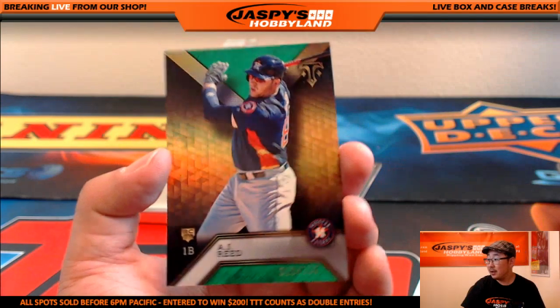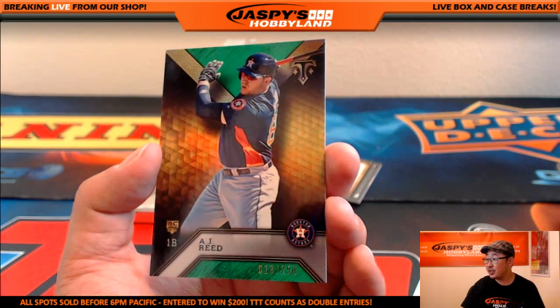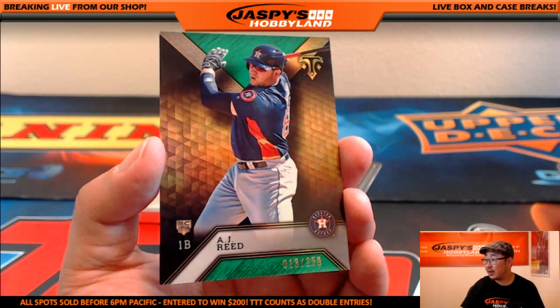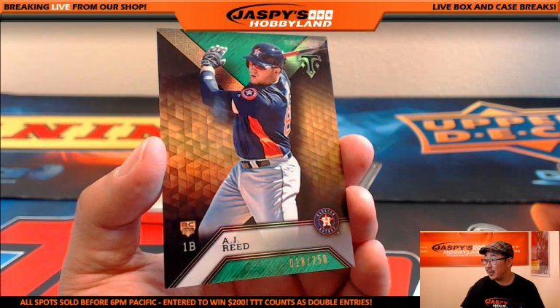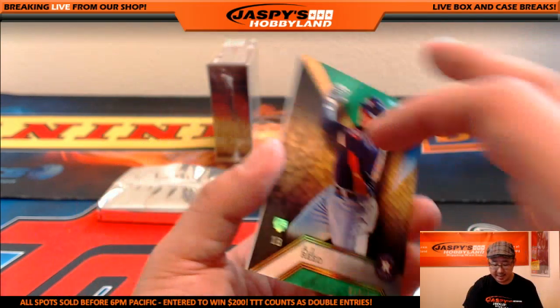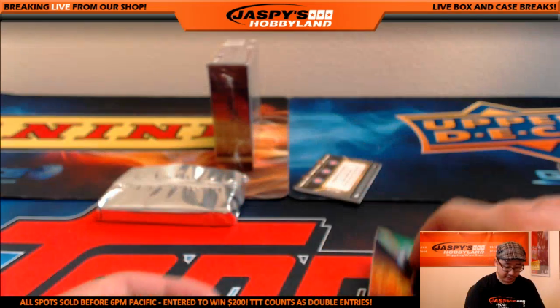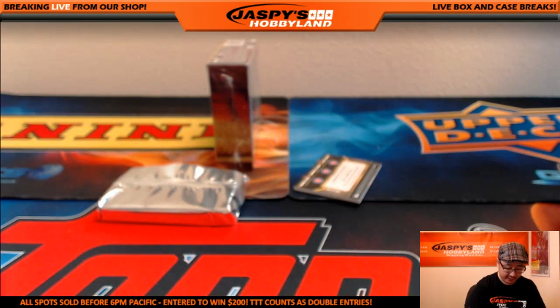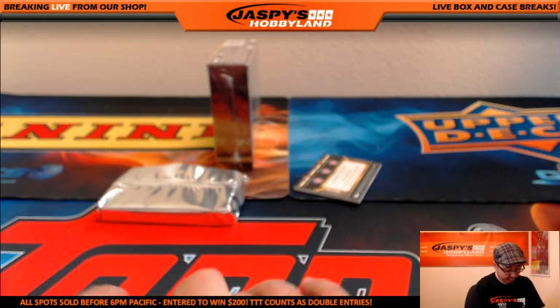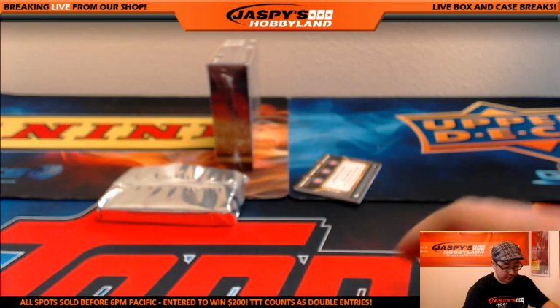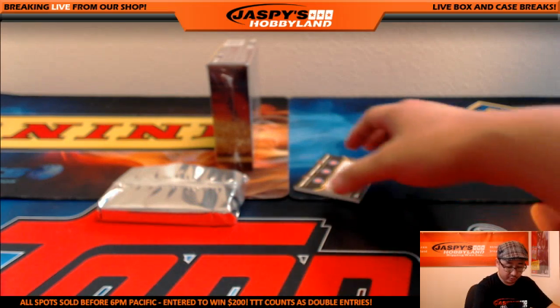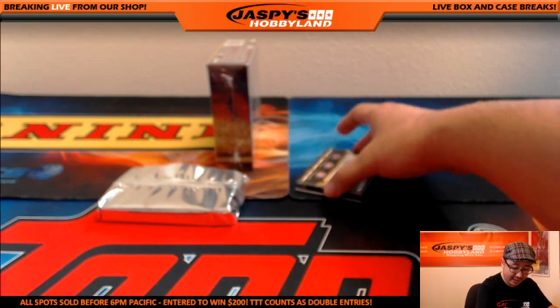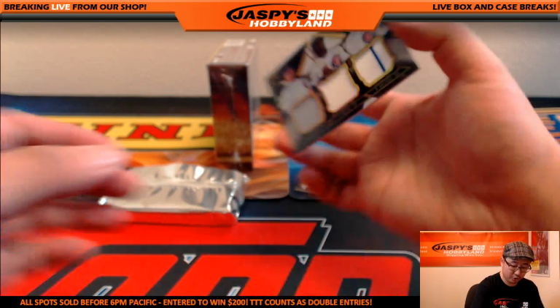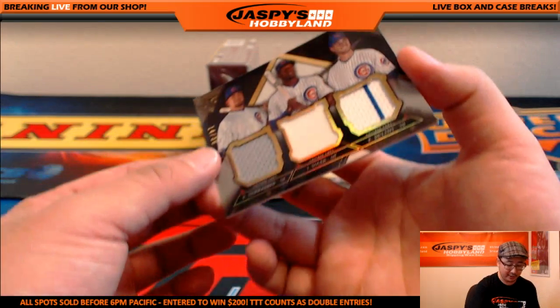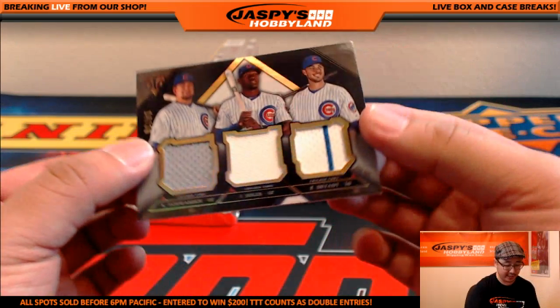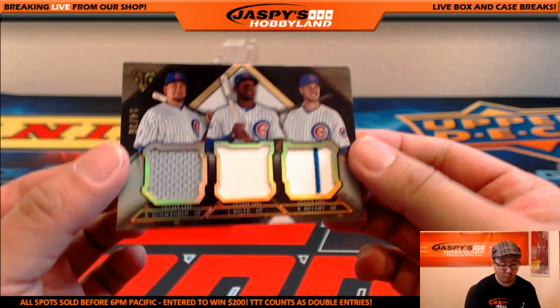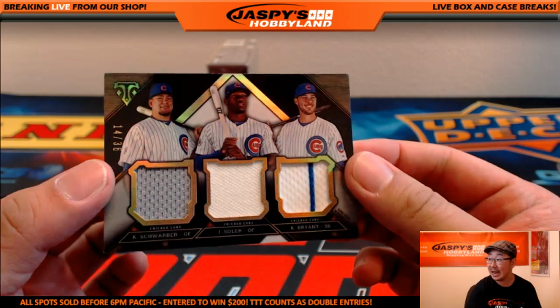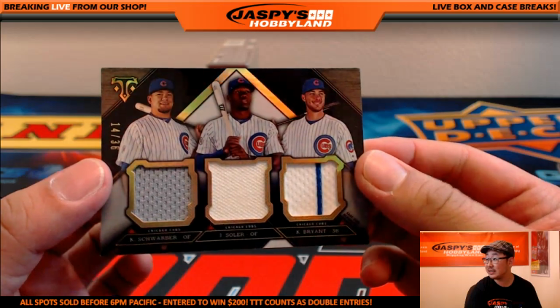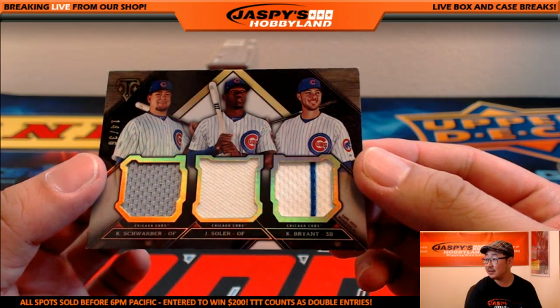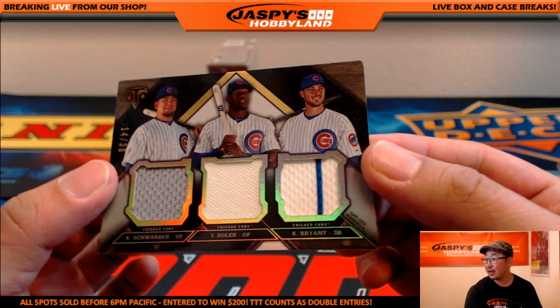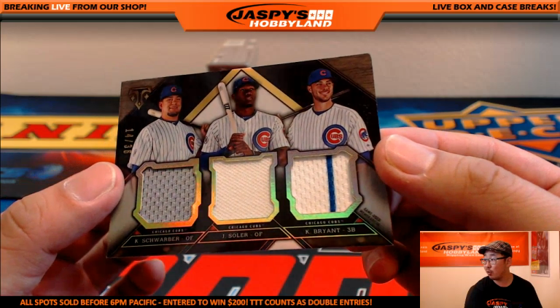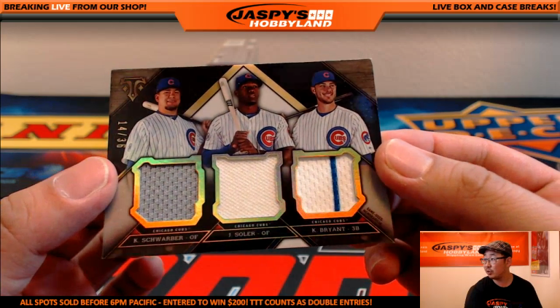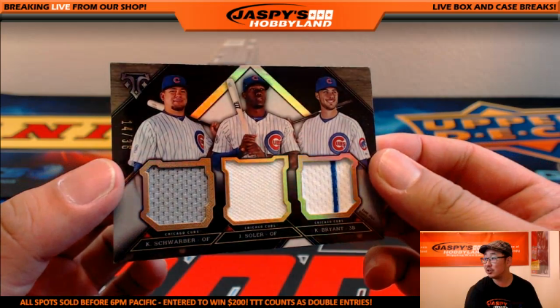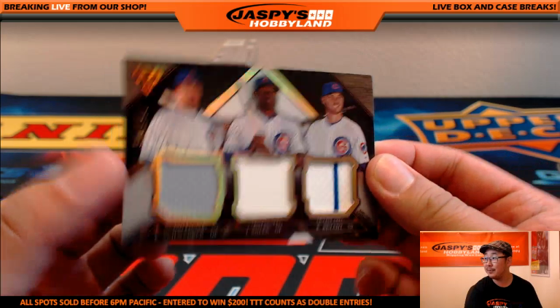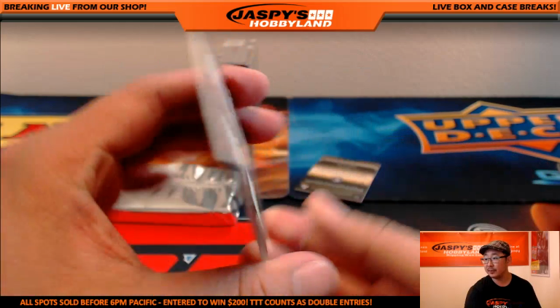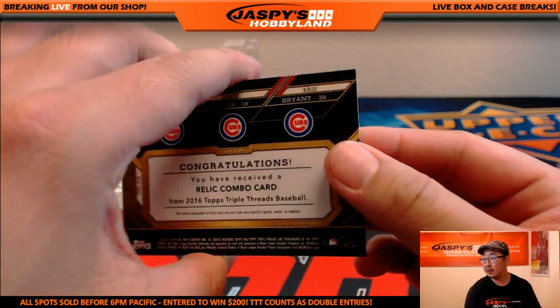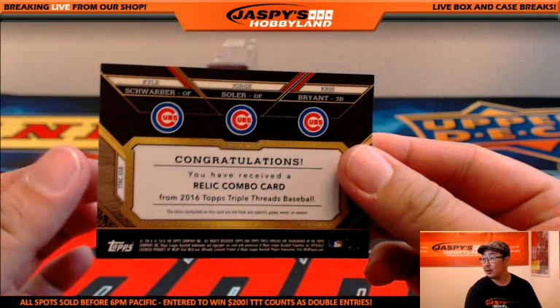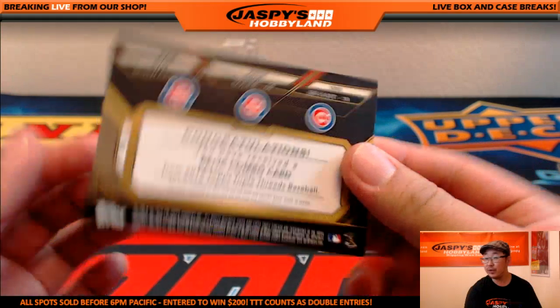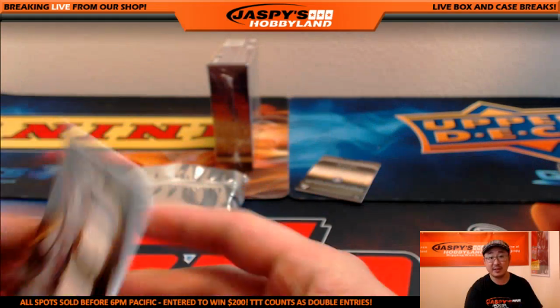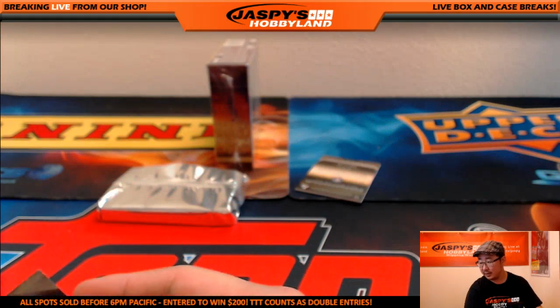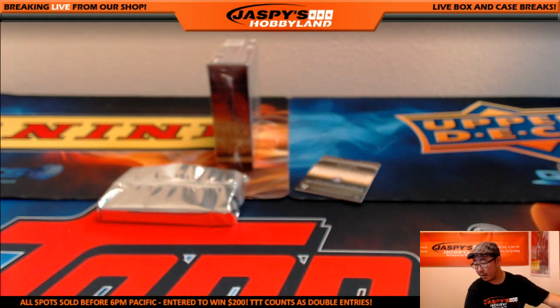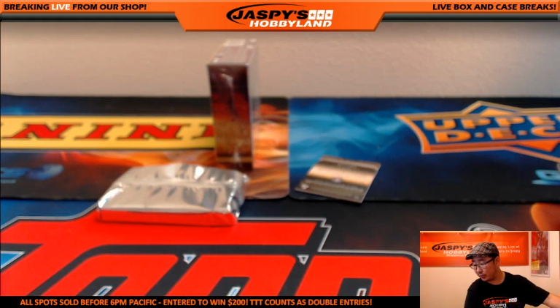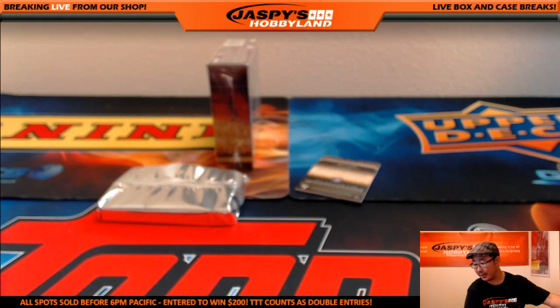There's AJ Reed, 18 out of 250 for the Astros. We've got a triple relic for the Cubs, 14 out of 36 — Kyle Schwarber, Jorge Soler, and Chris Bryant. Nice one for the Cubbies — that's for Mary Lou and the Cubs.